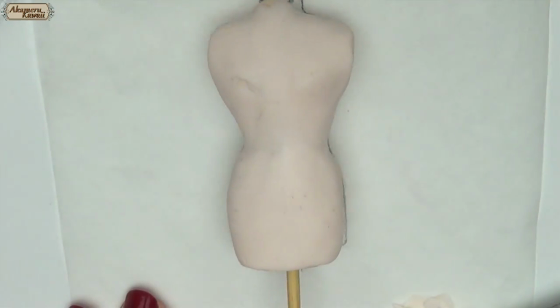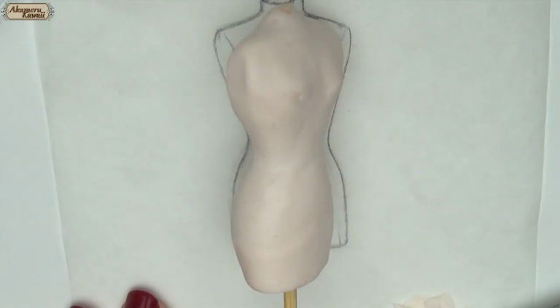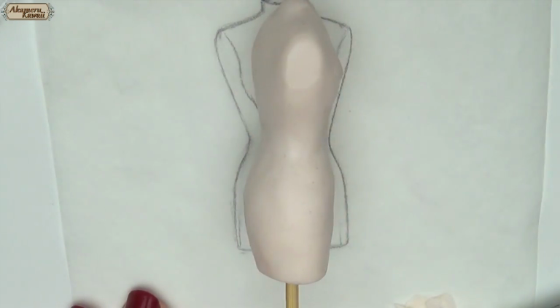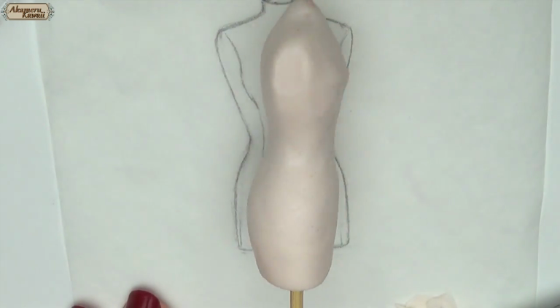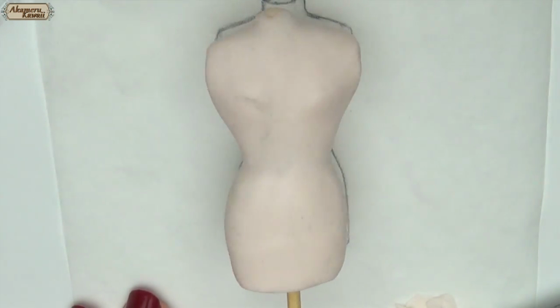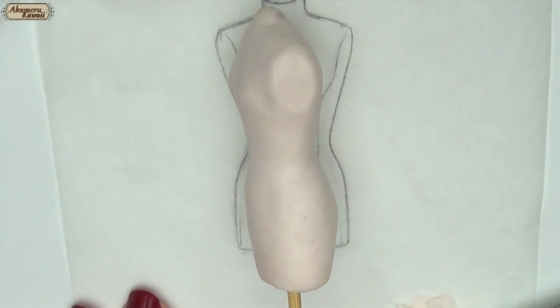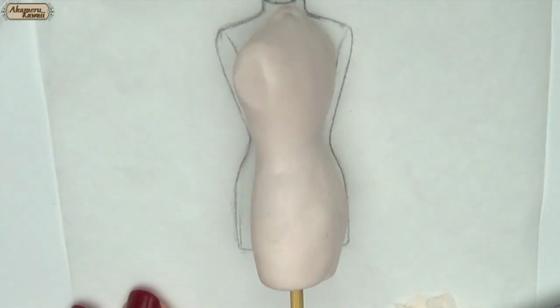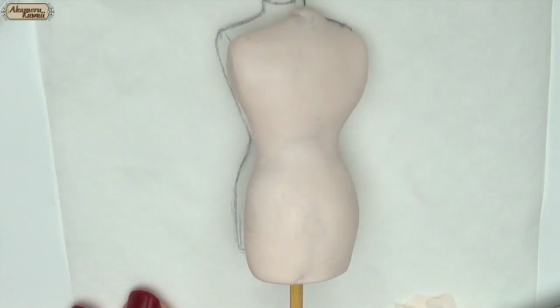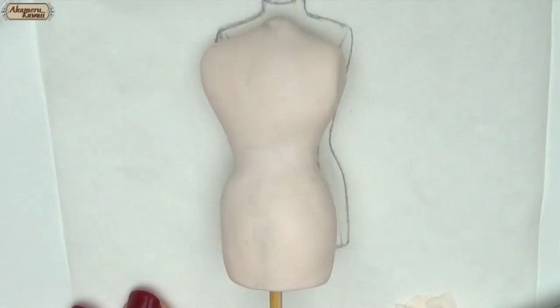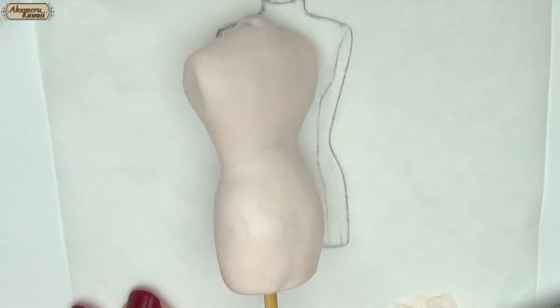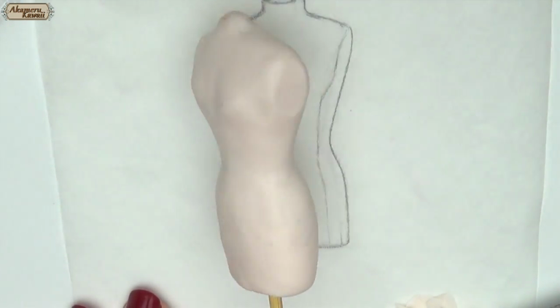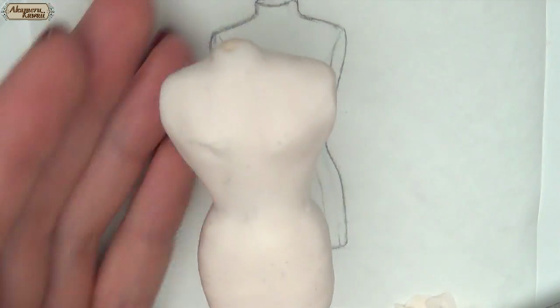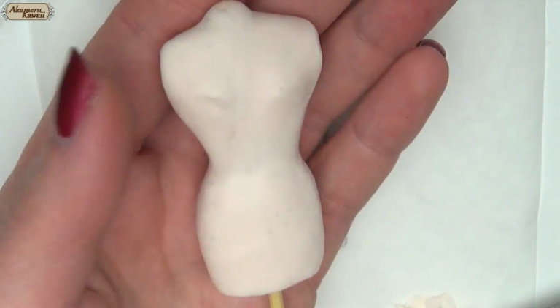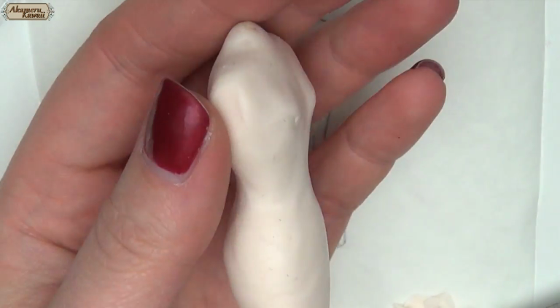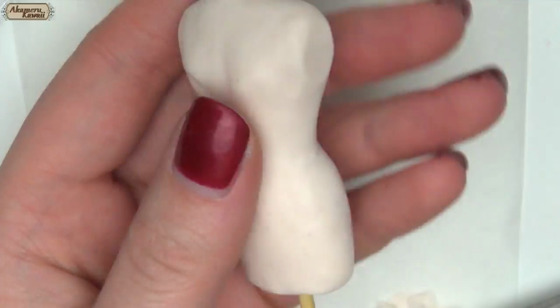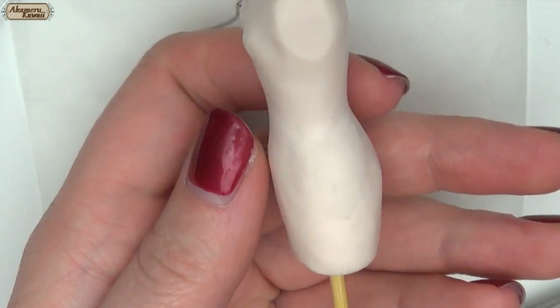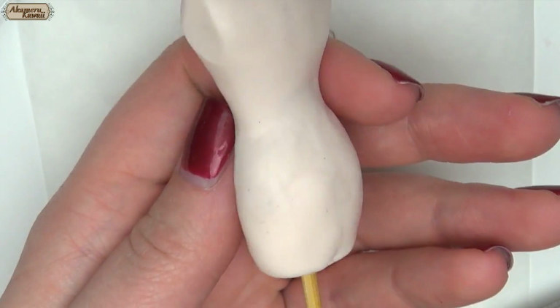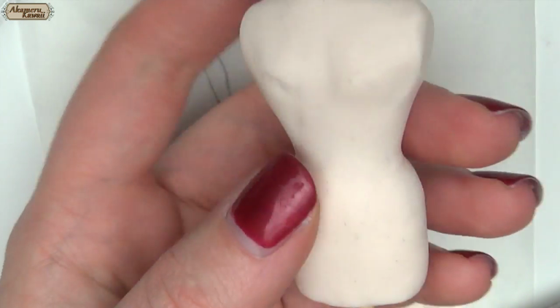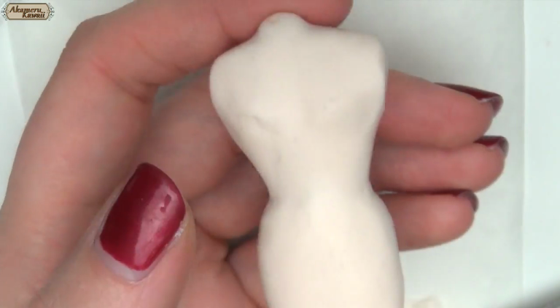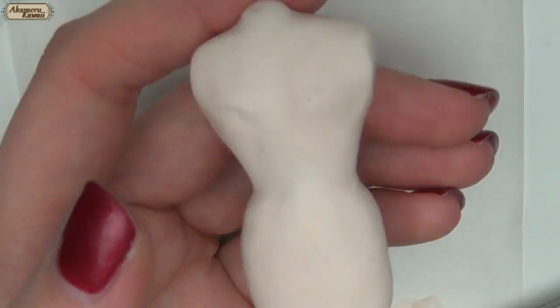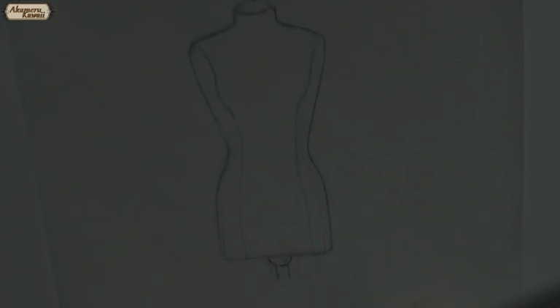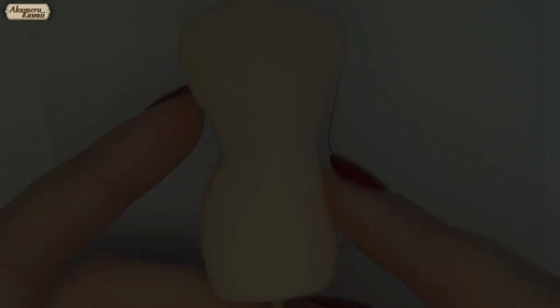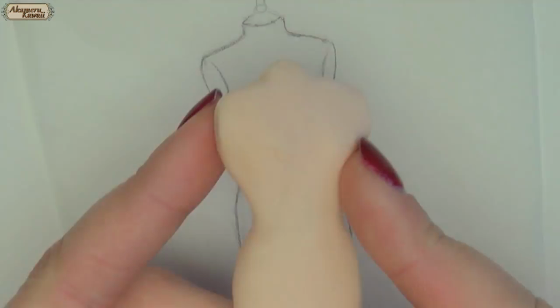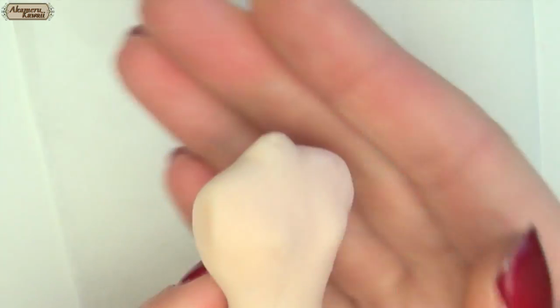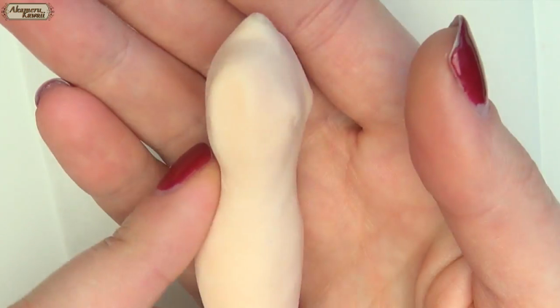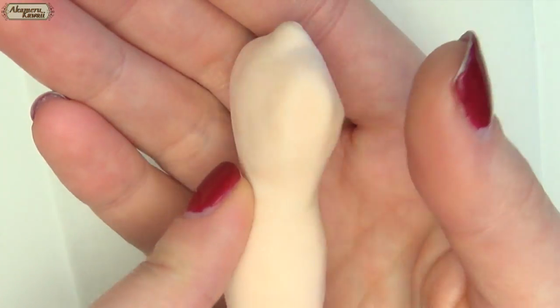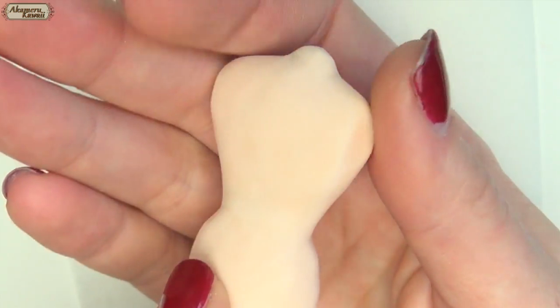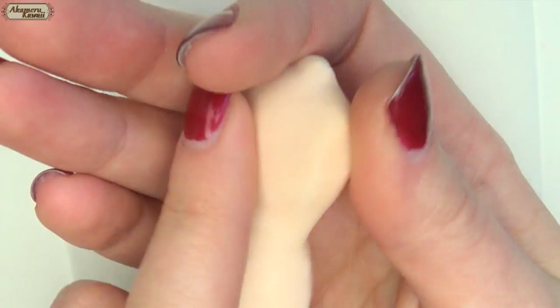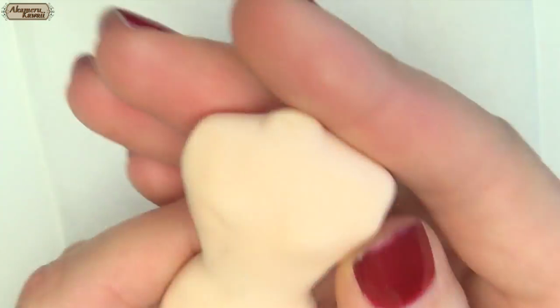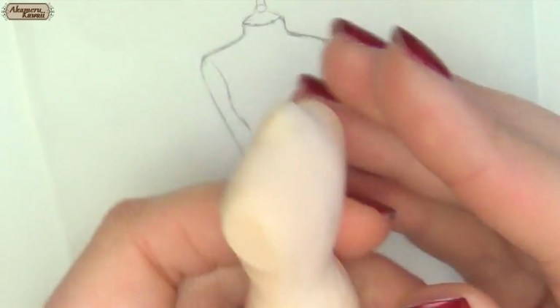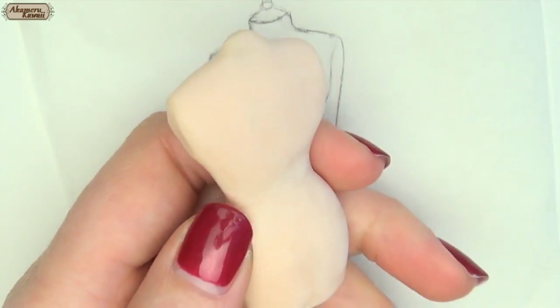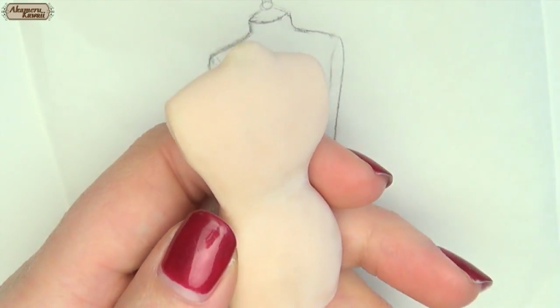When I was happy with the basic shape of the form I baked it for 15 minutes to harden. Then I used a file to even out the surface.